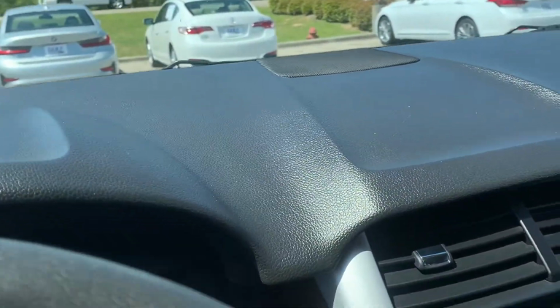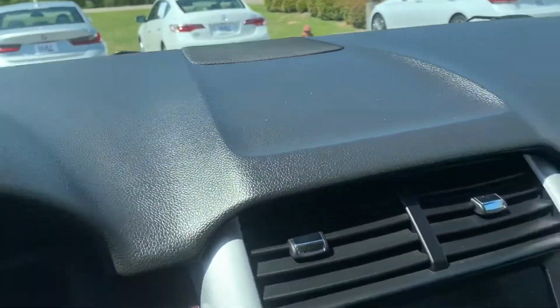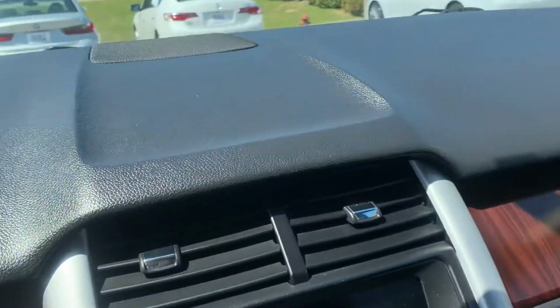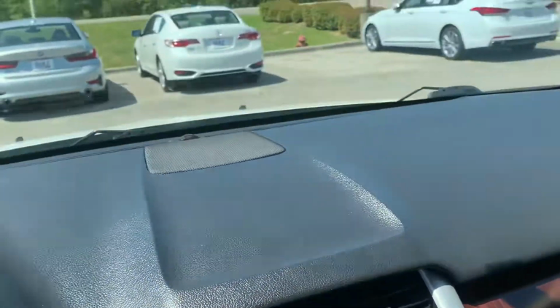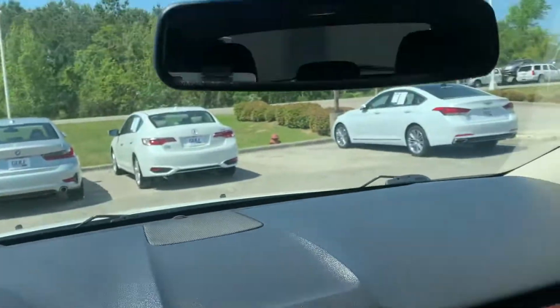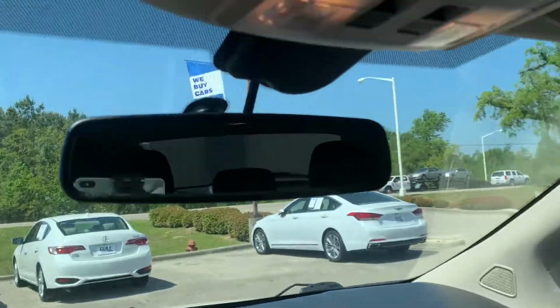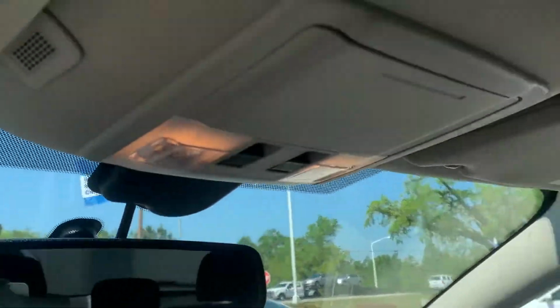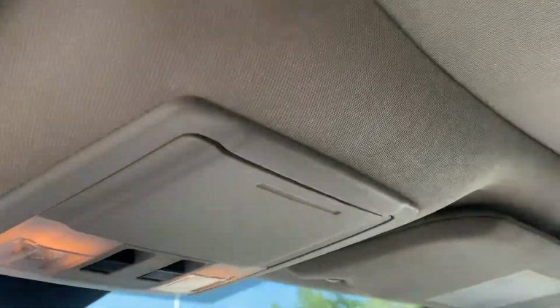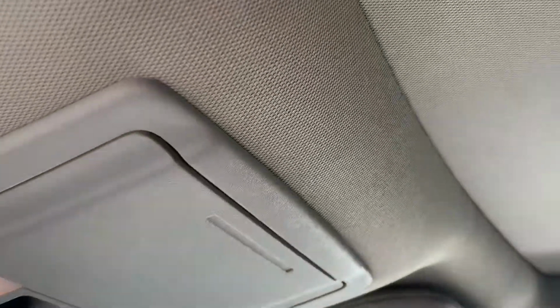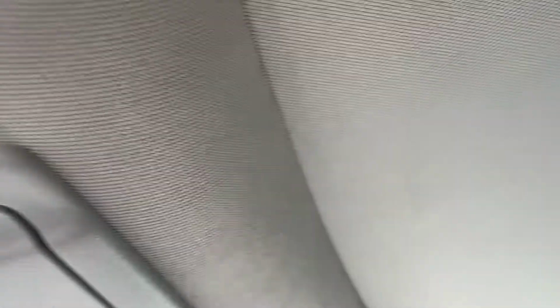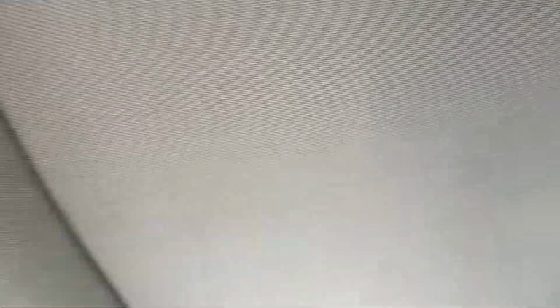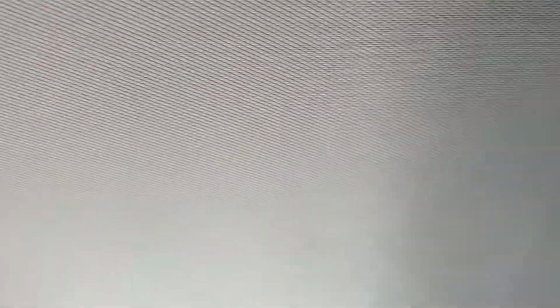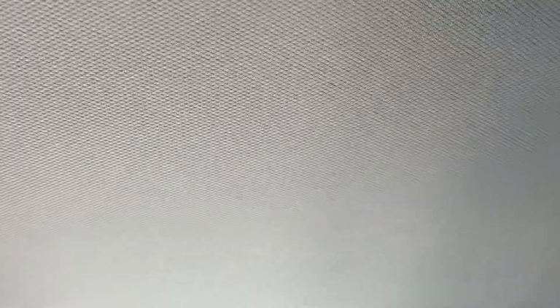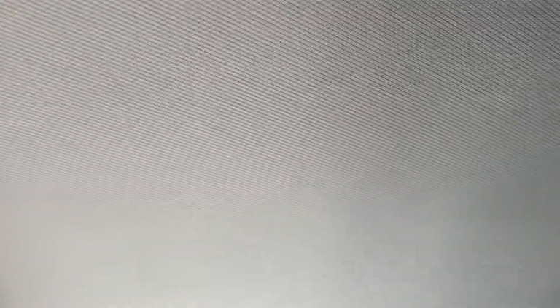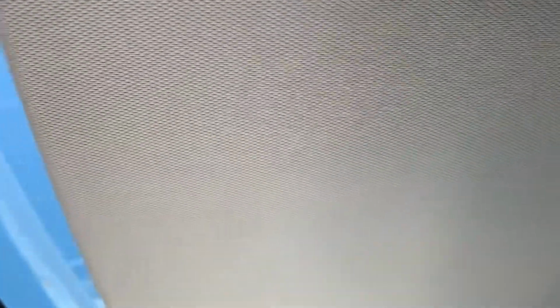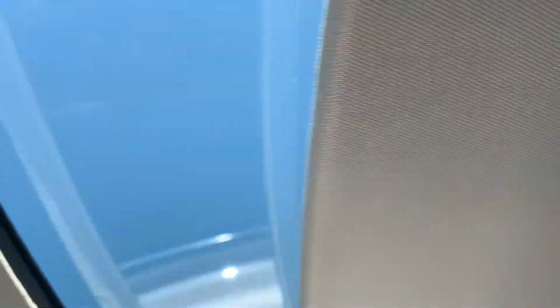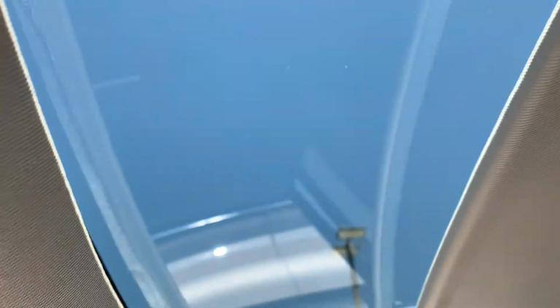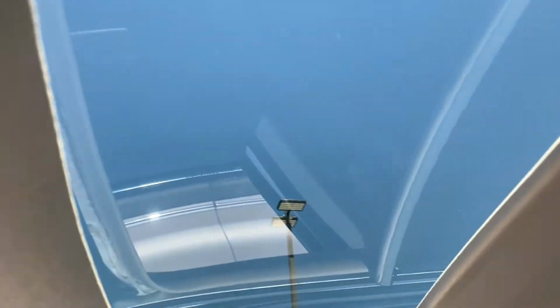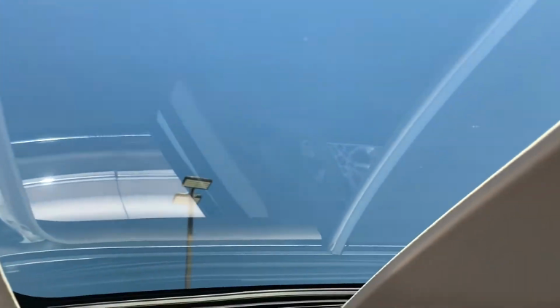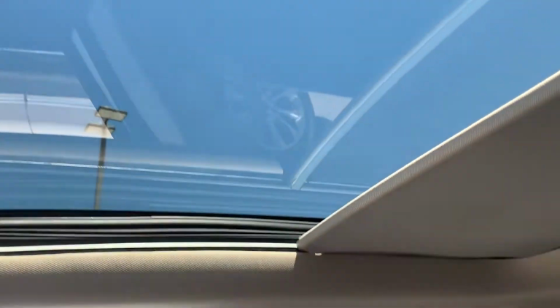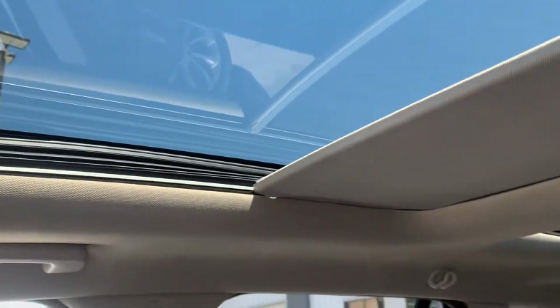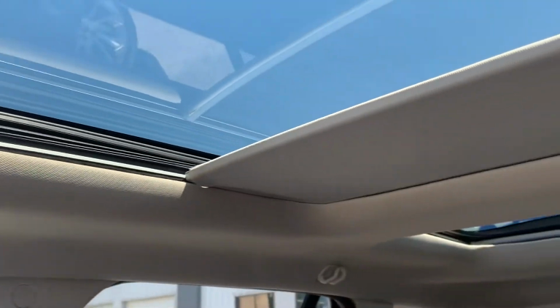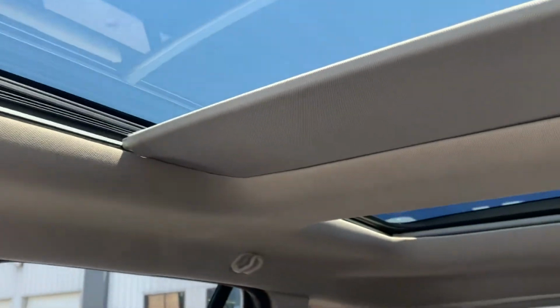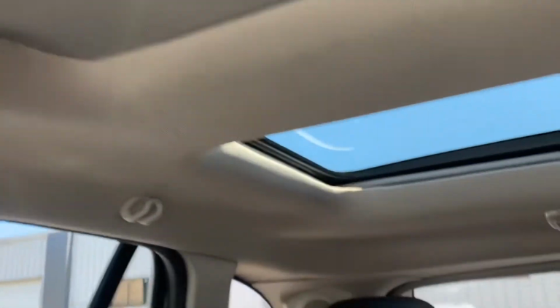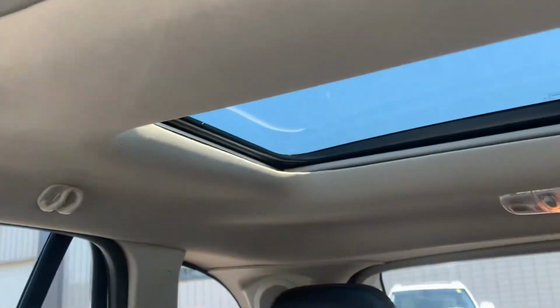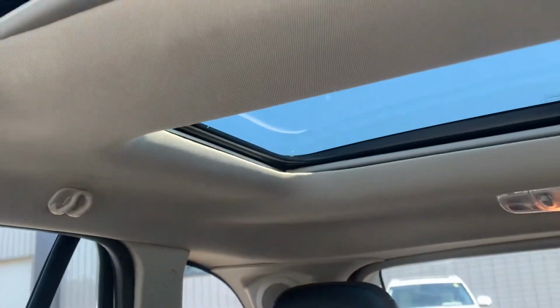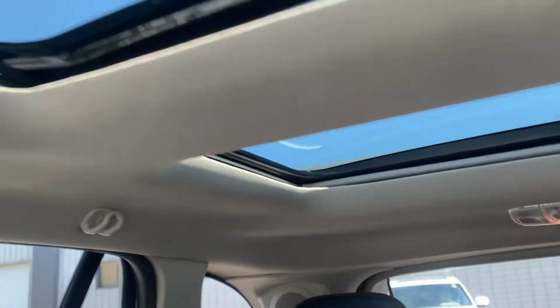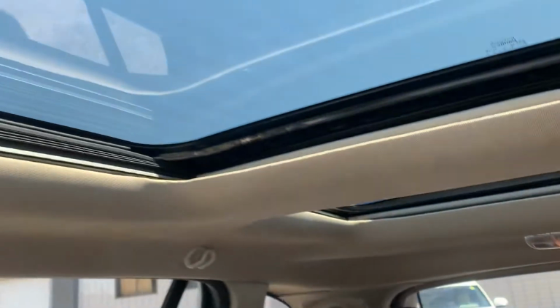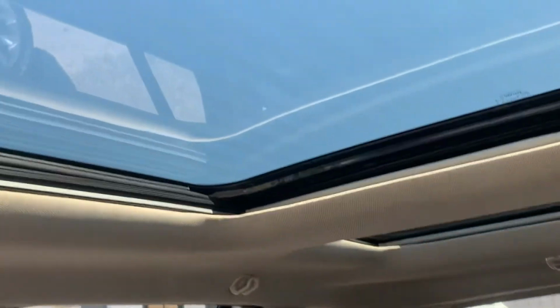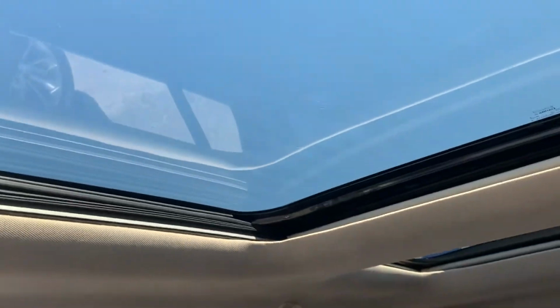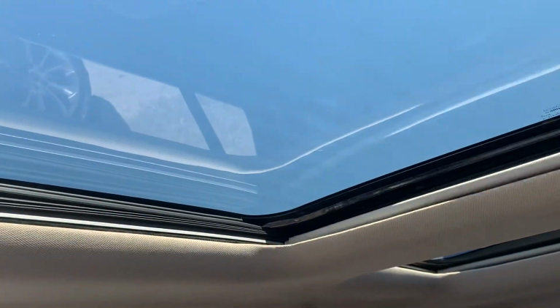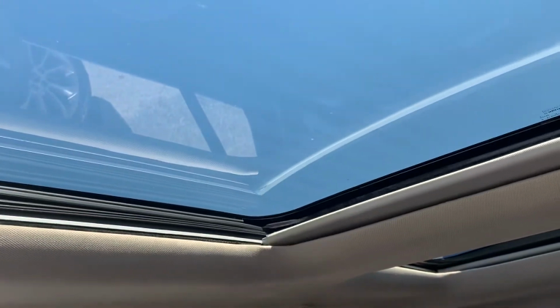Before I do that, let me go ahead and show you the sunroof. This one's going to have the really nice full panoramic sunroof — it's going to have the moonroof in the back and the sunroof in the front.